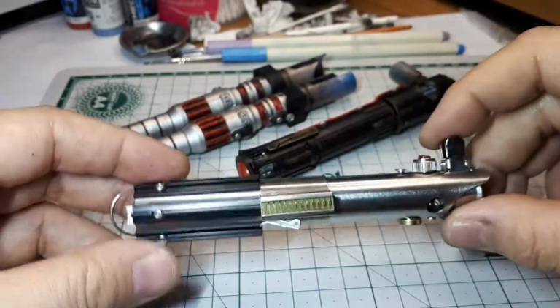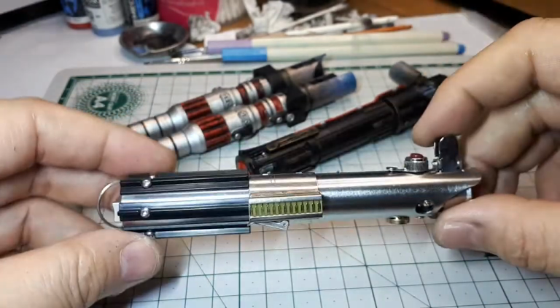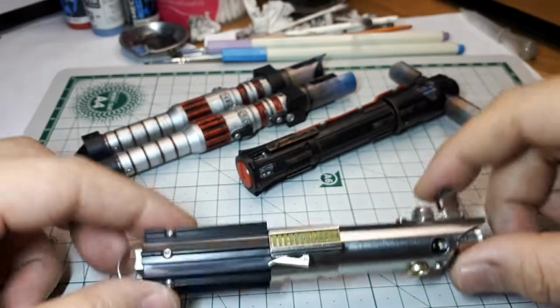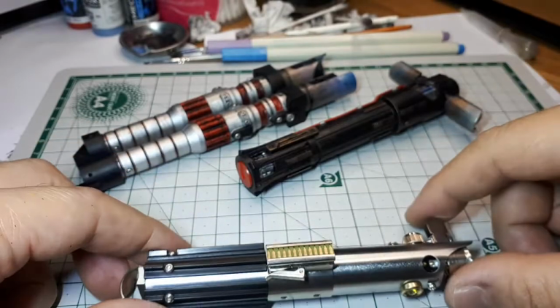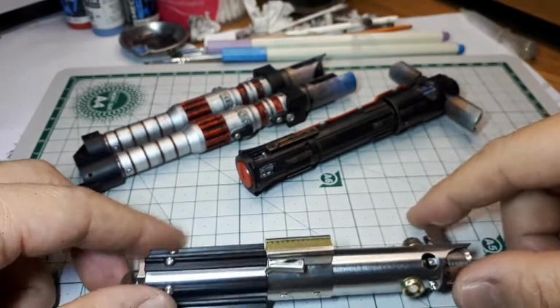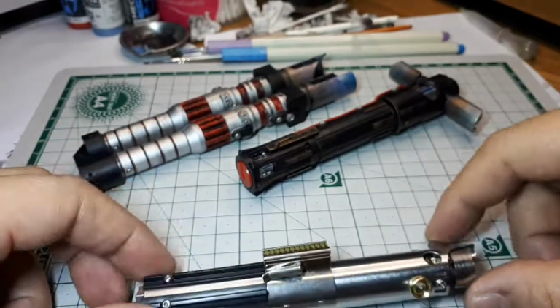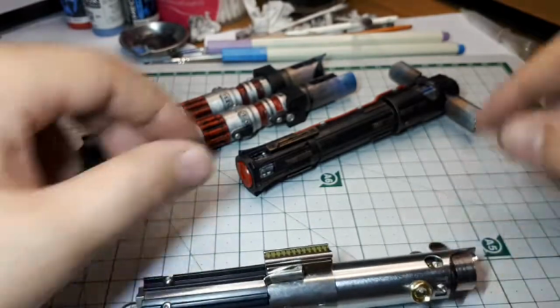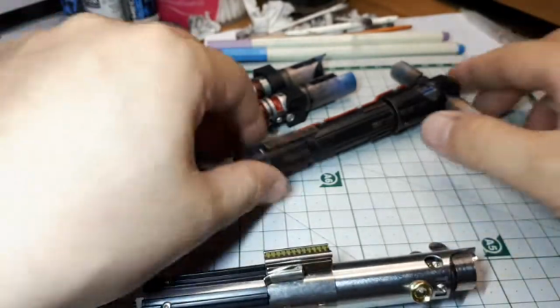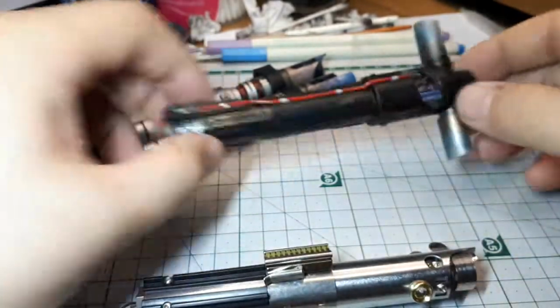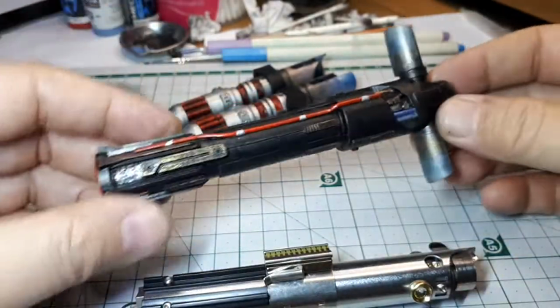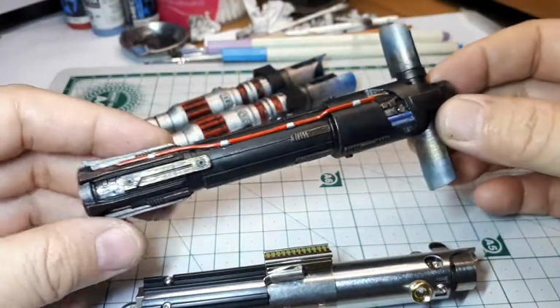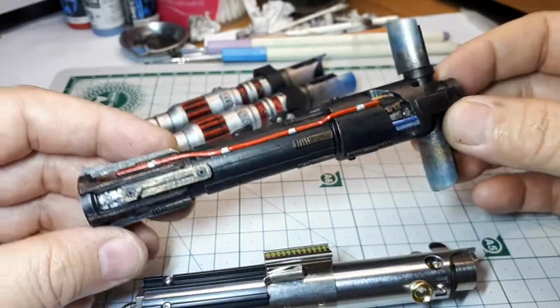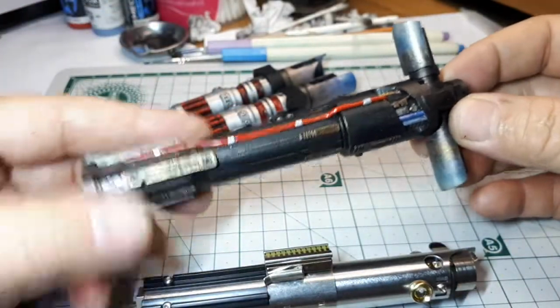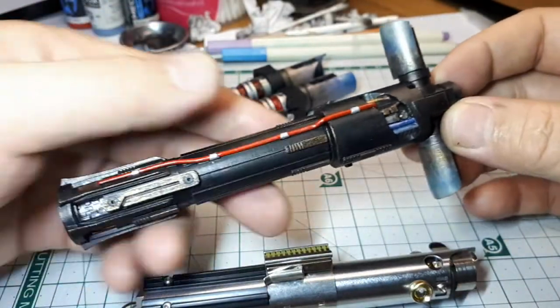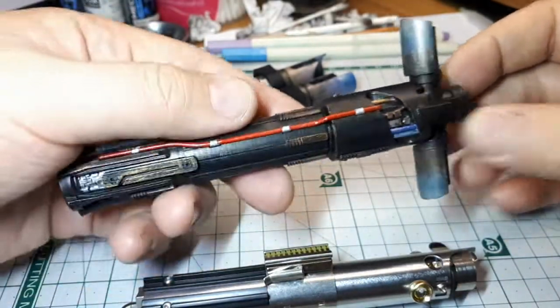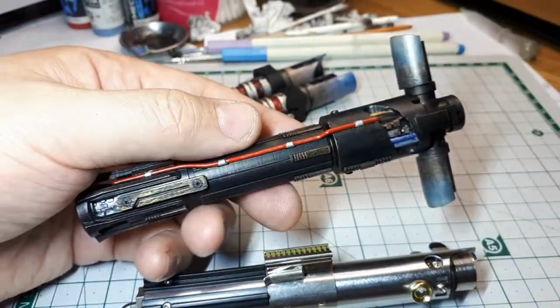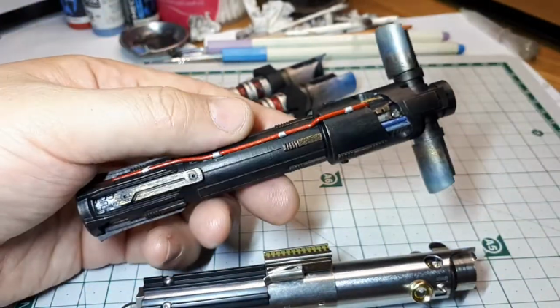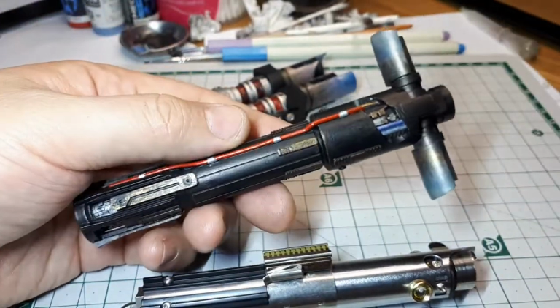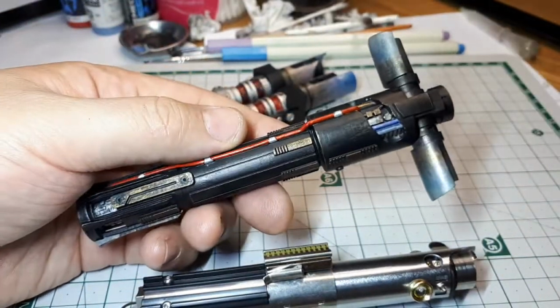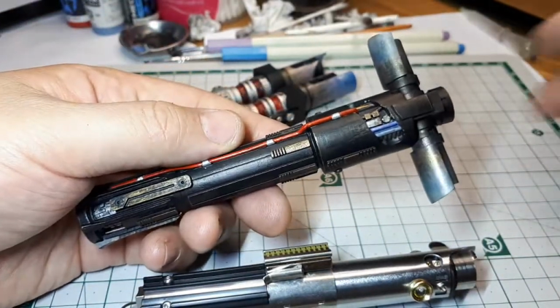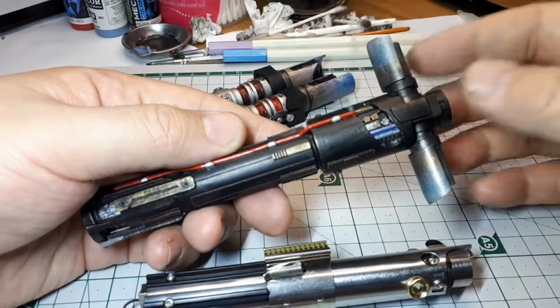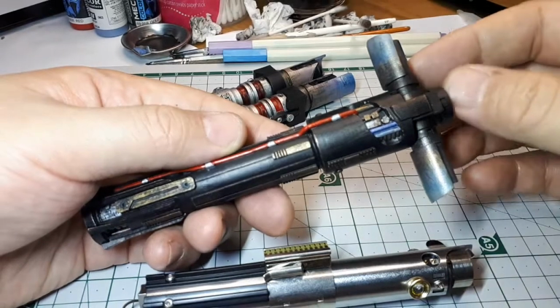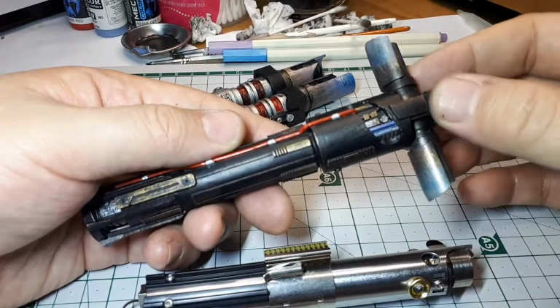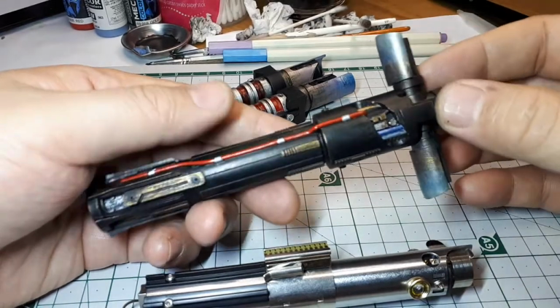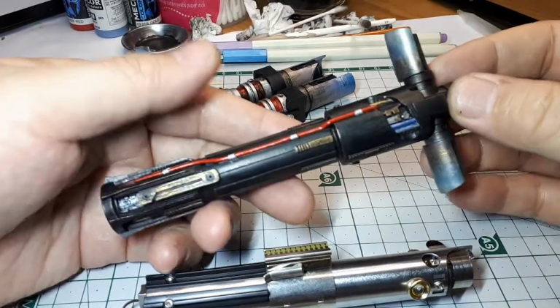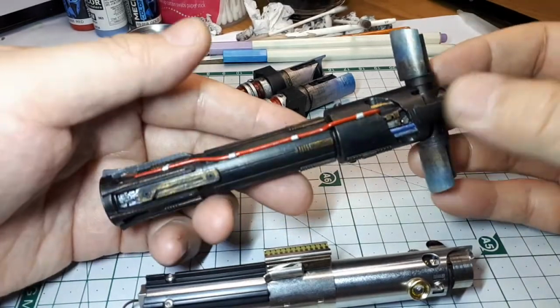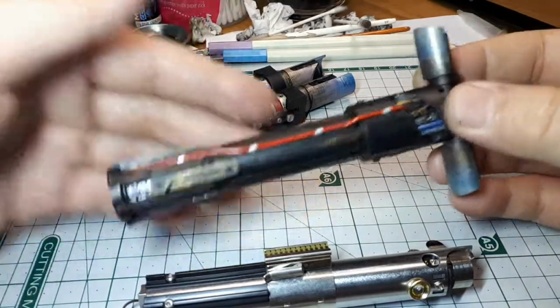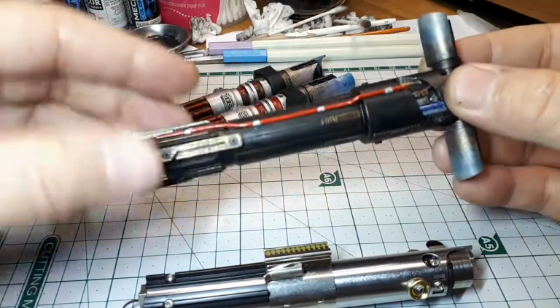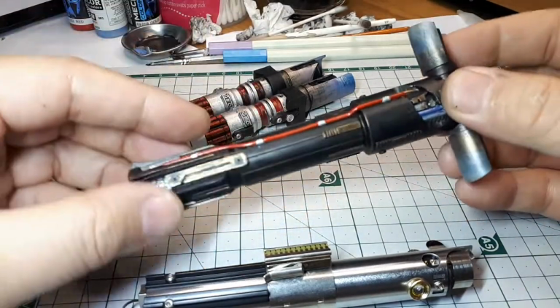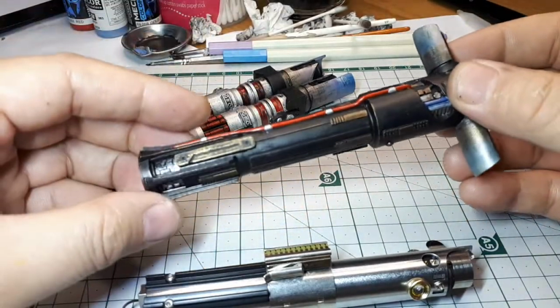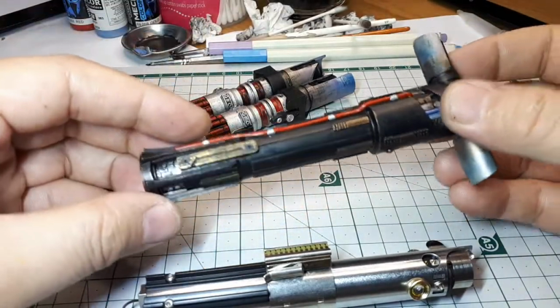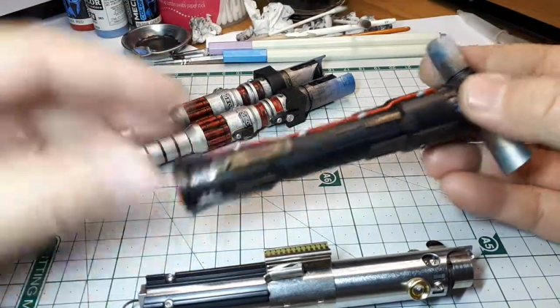So on Shapeways, you can buy these 3D printed ones. This is the Kylo Ren one I just painted up here, and I'll talk about how I painted this.